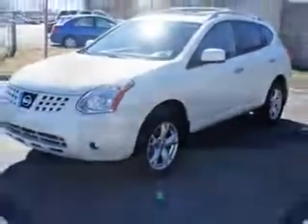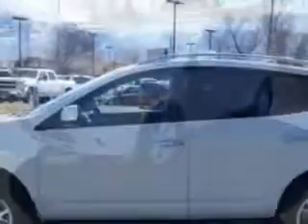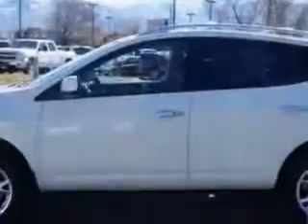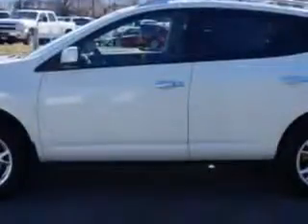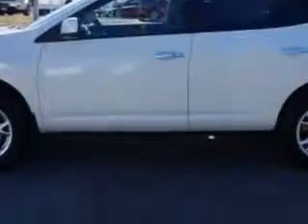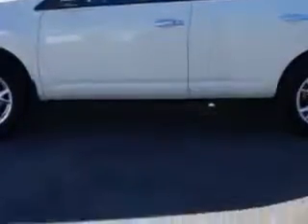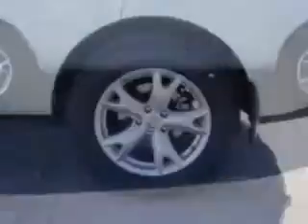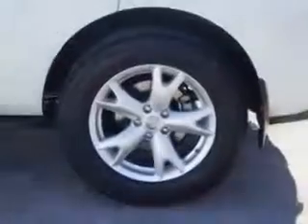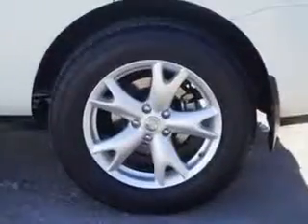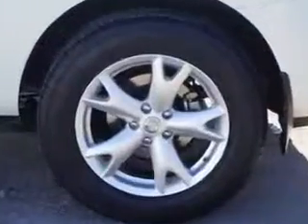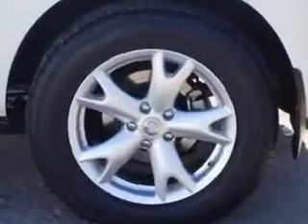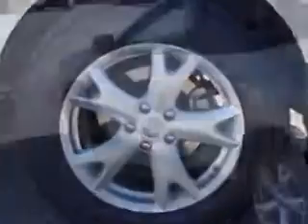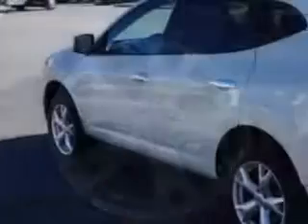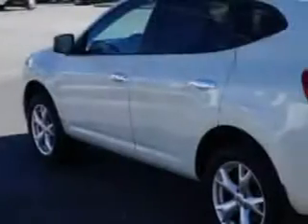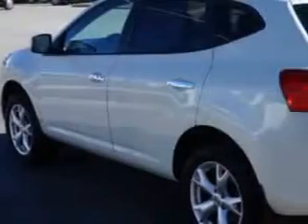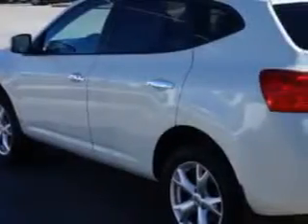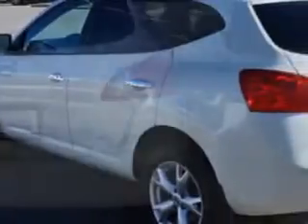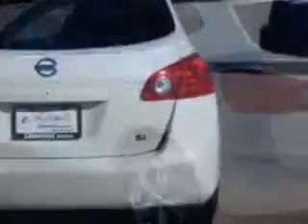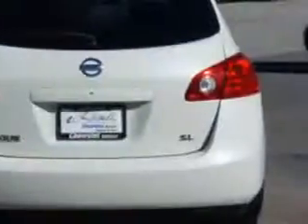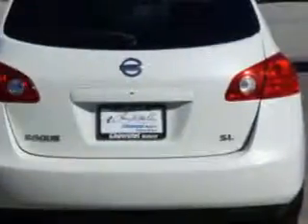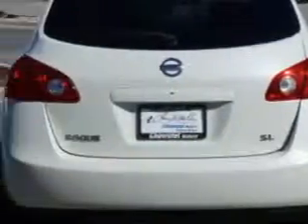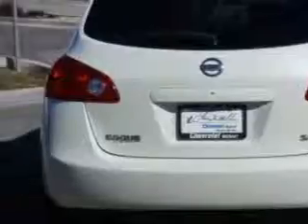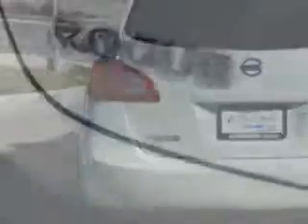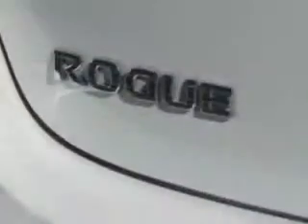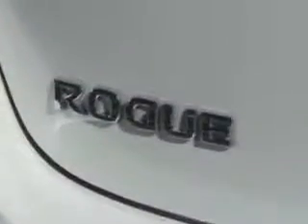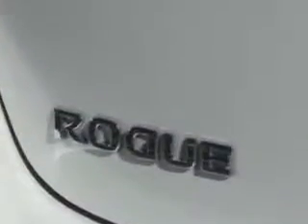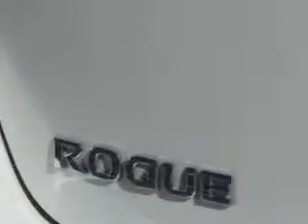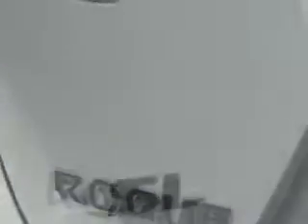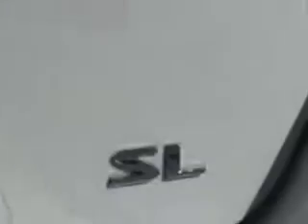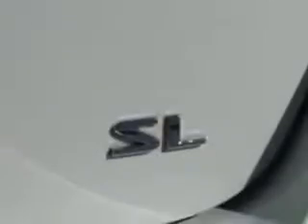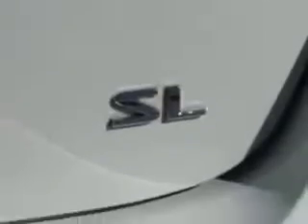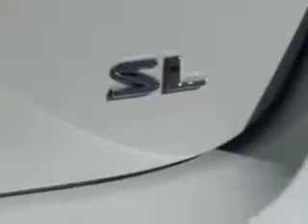Enjoy this great car with features like tow hooks, alloy wheels, anti-lock braking system, keyless entry, luggage rack, and much more. Enjoy the drive and have peace of mind in this 2010 Nissan Rogue.